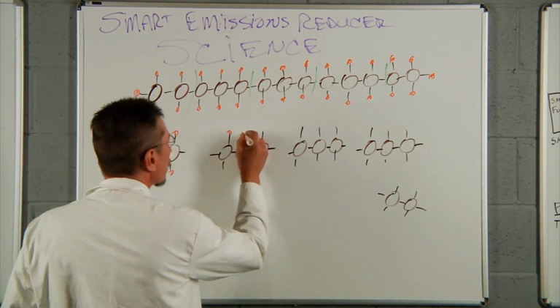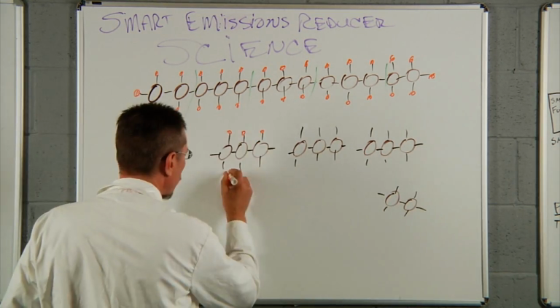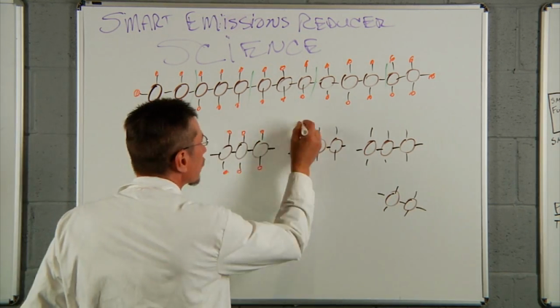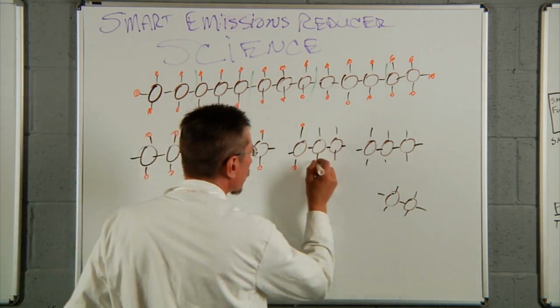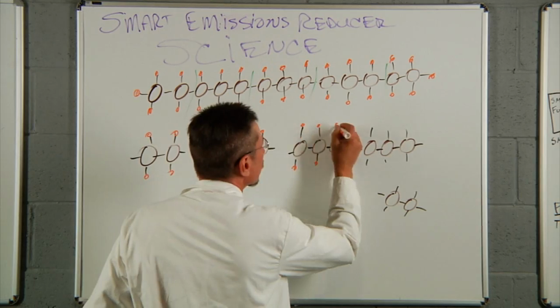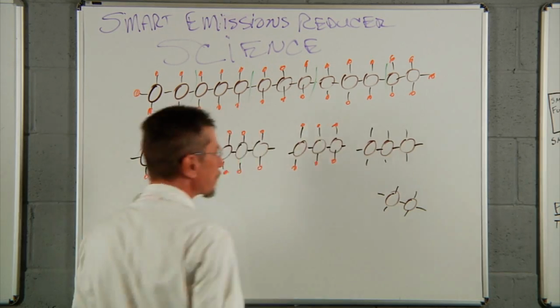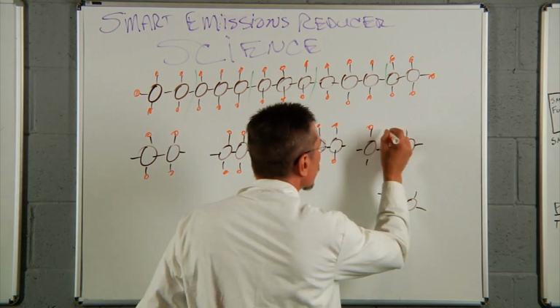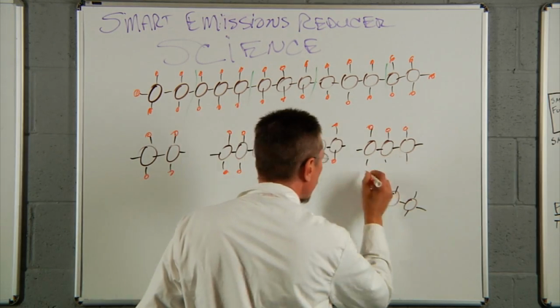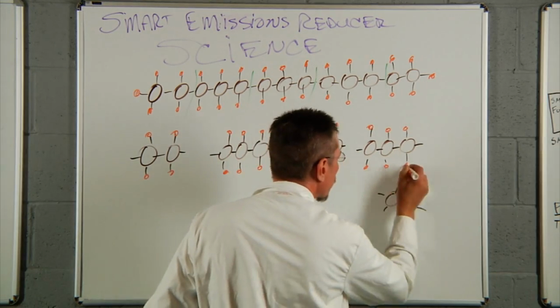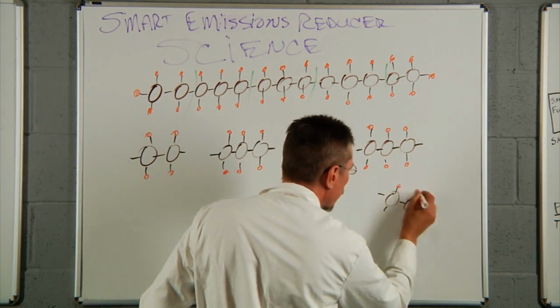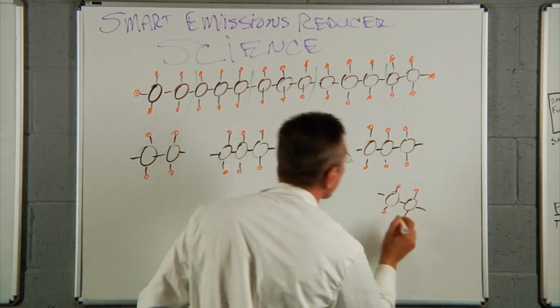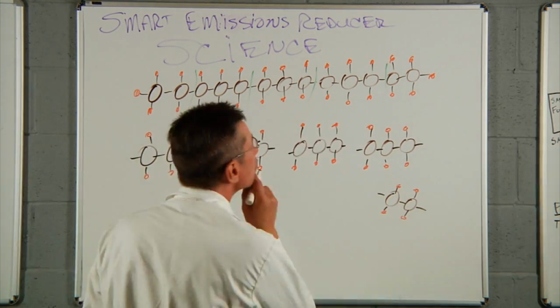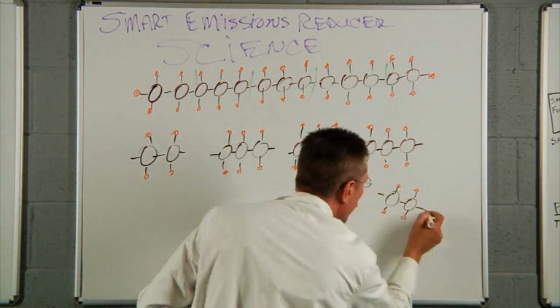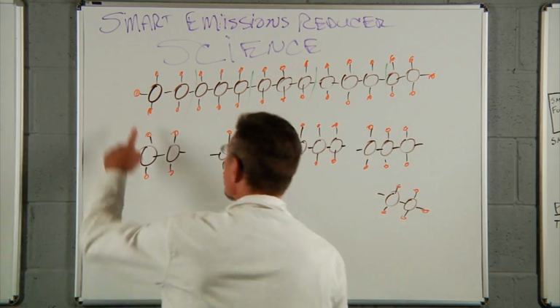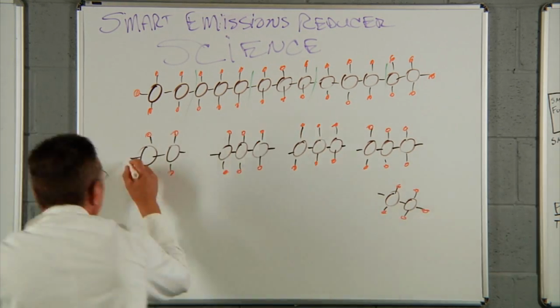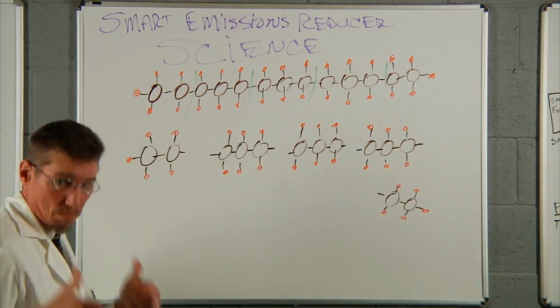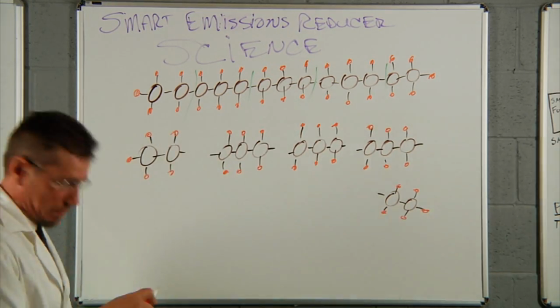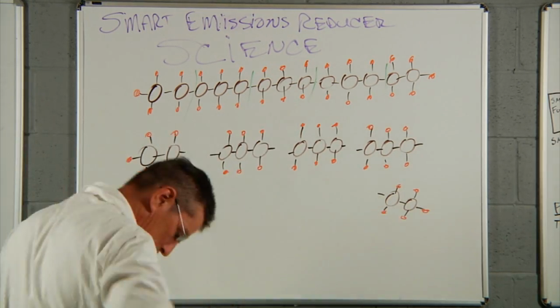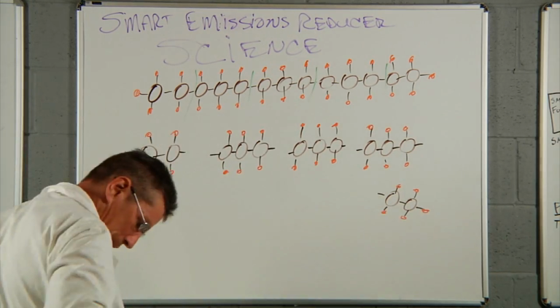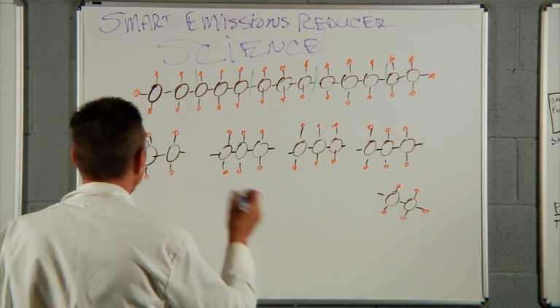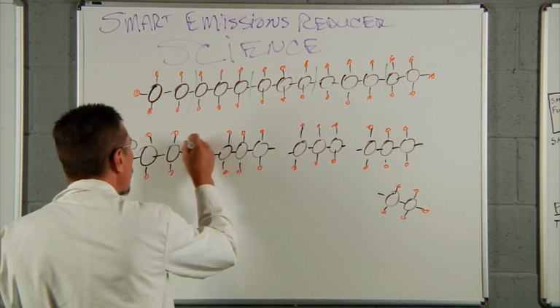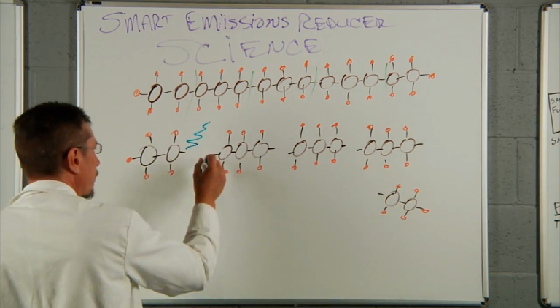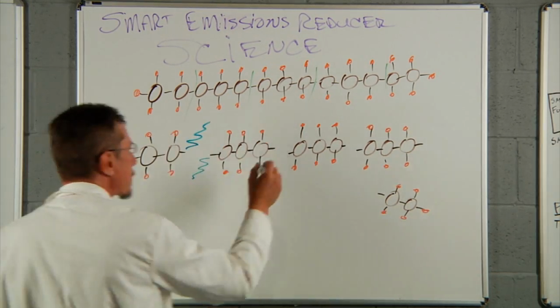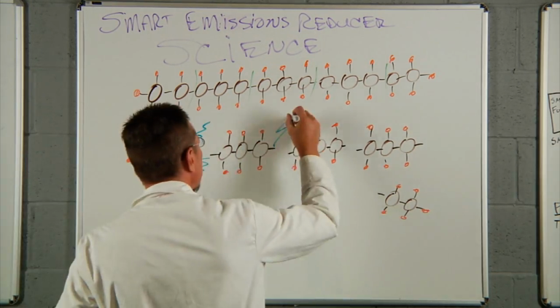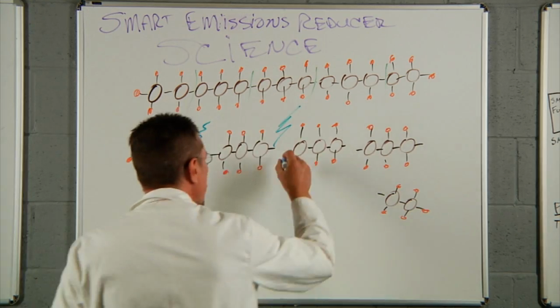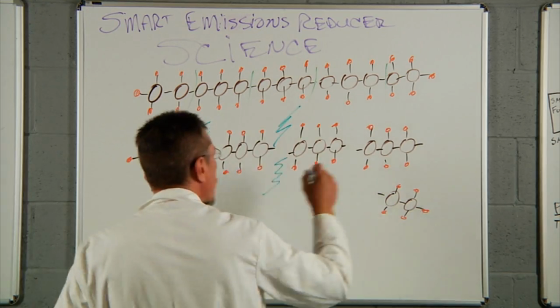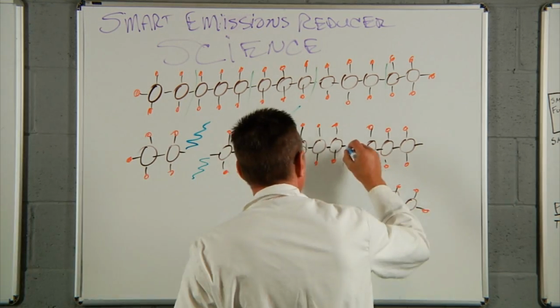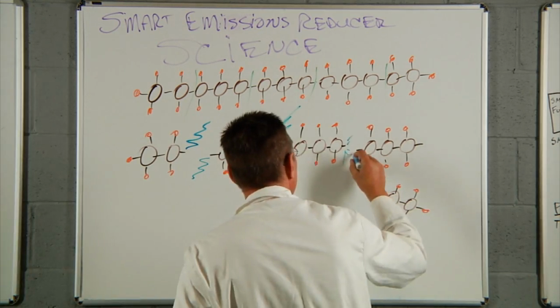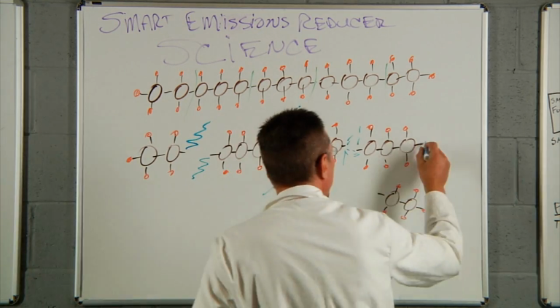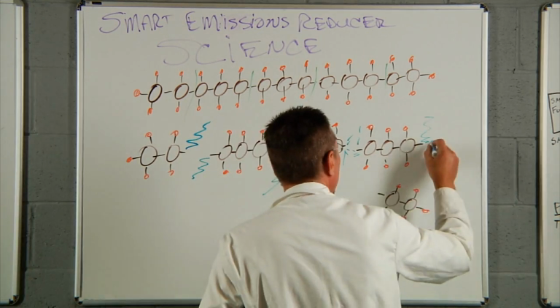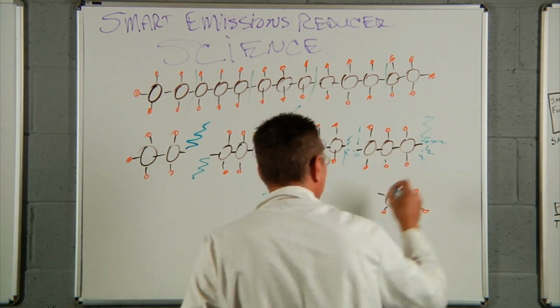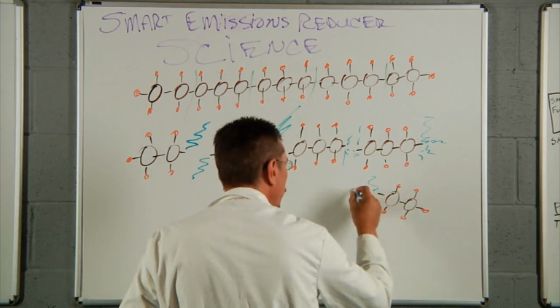These lighter ionically charged hydrocarbon clusters are able to speed up the flame front to convert more of the chemical energy in the fuel to kinetic energy at the flywheel, and emit less toxic emissions into the atmosphere.